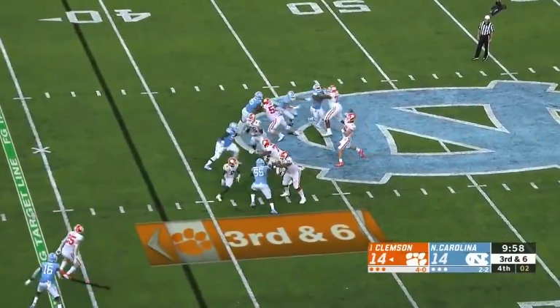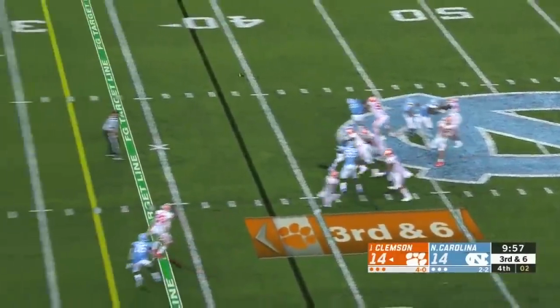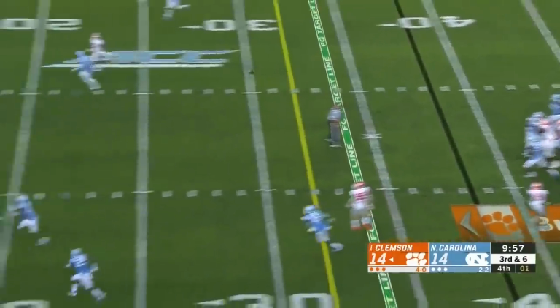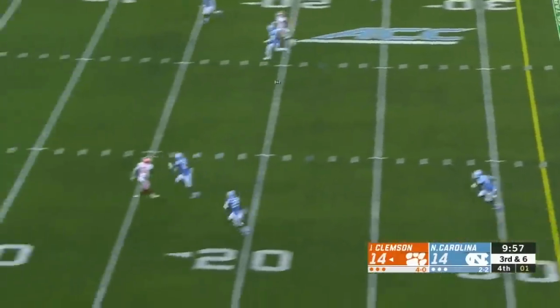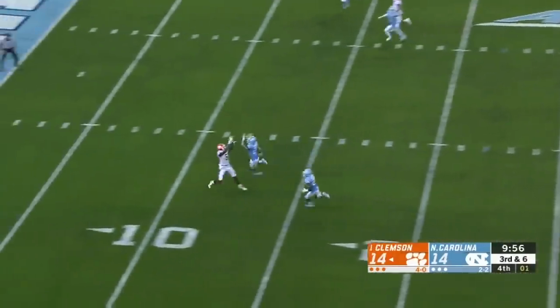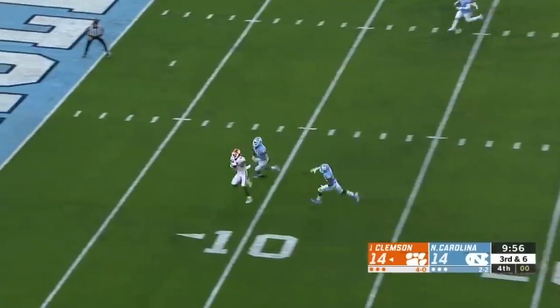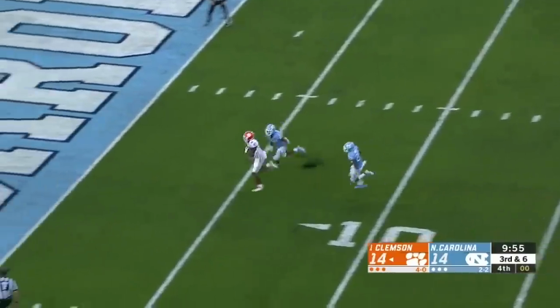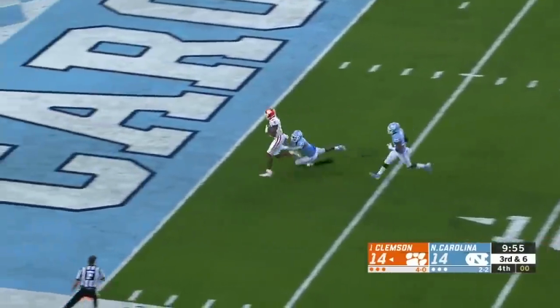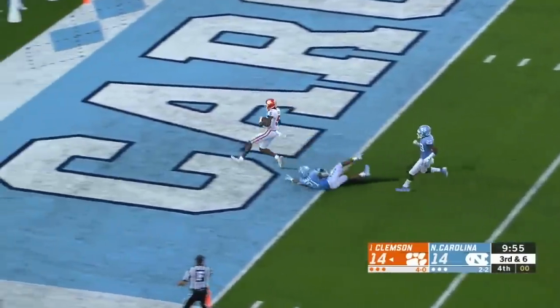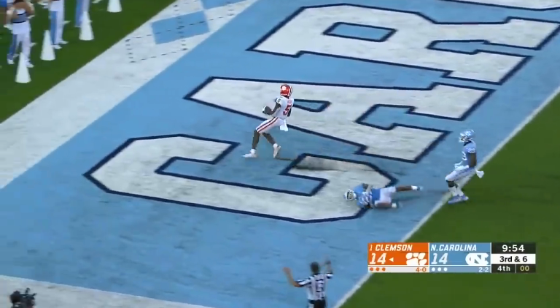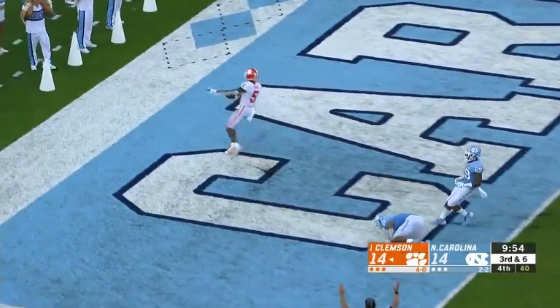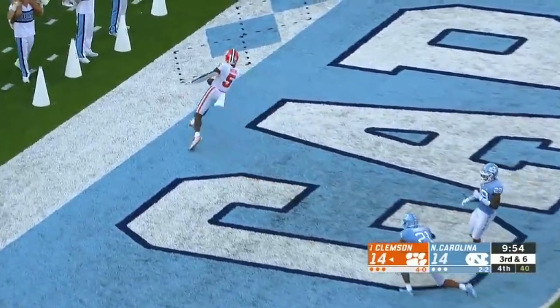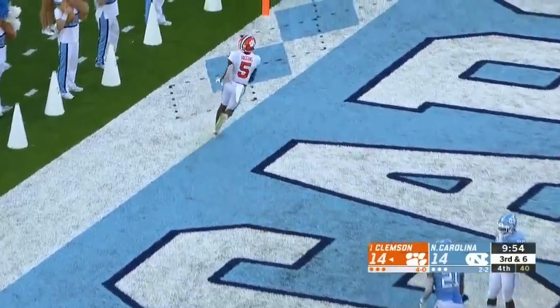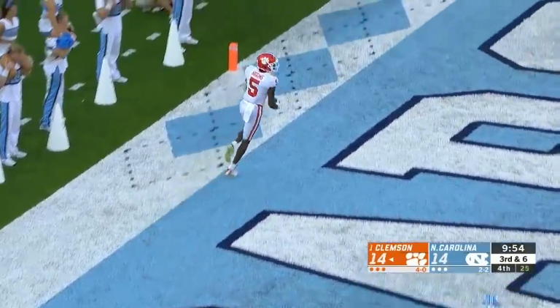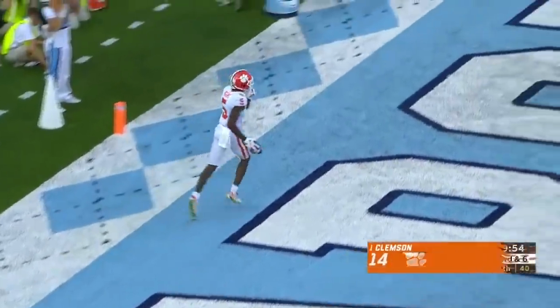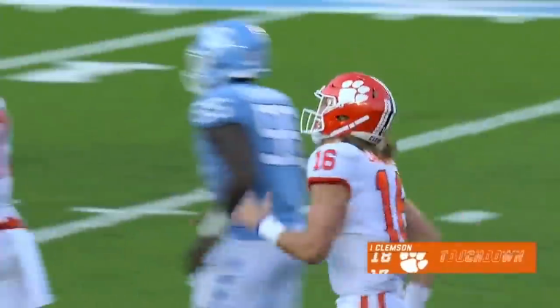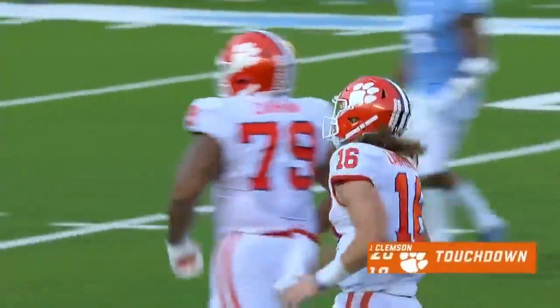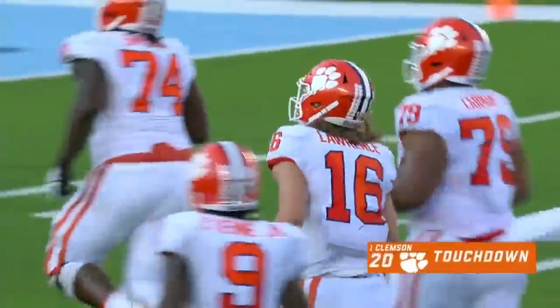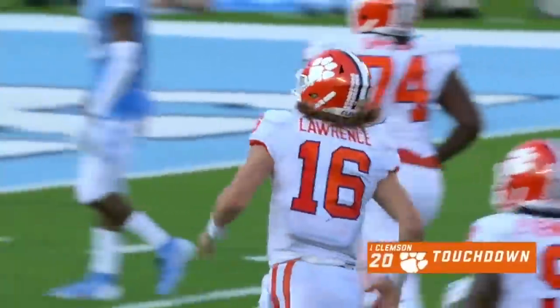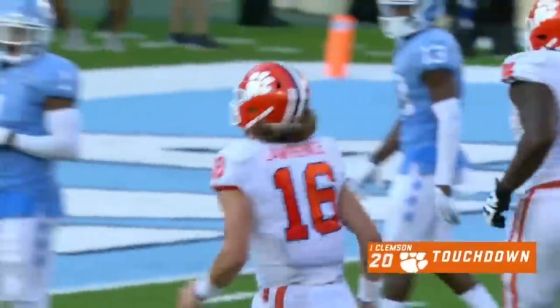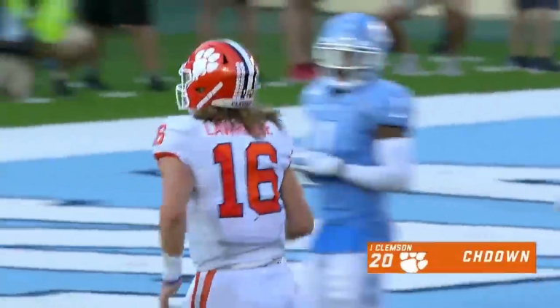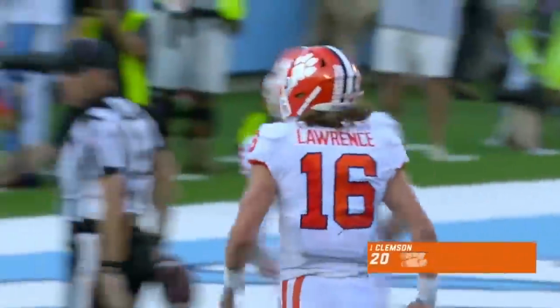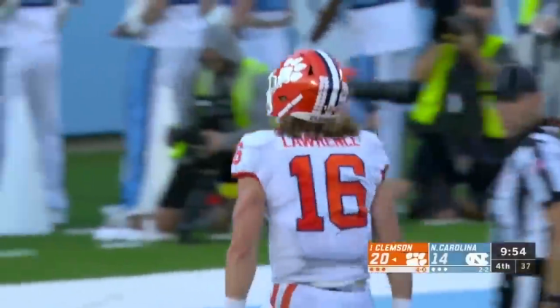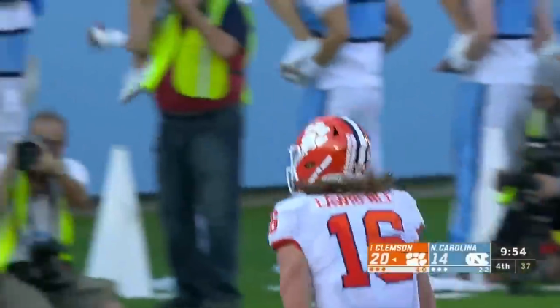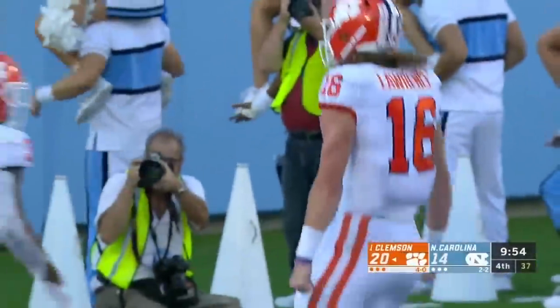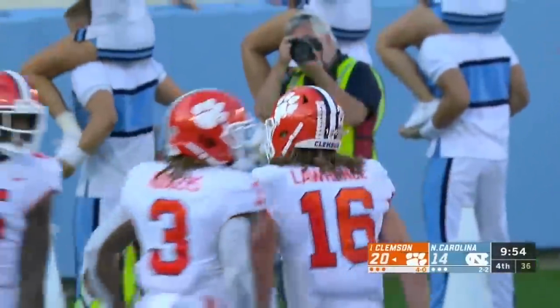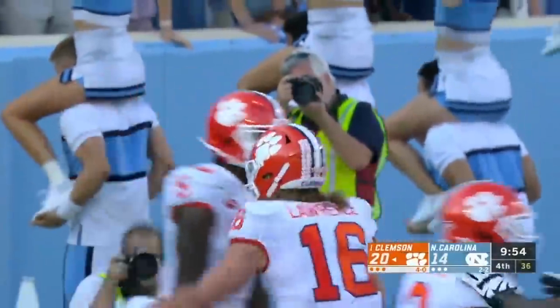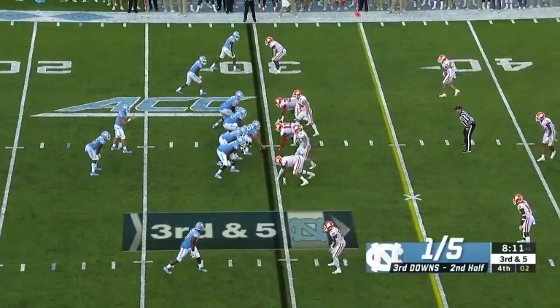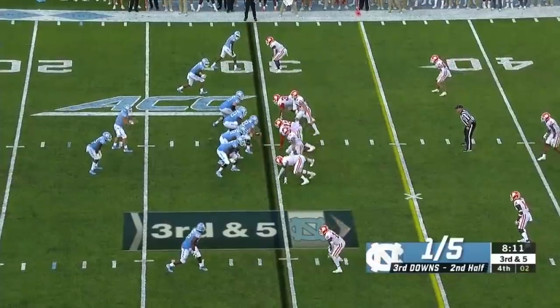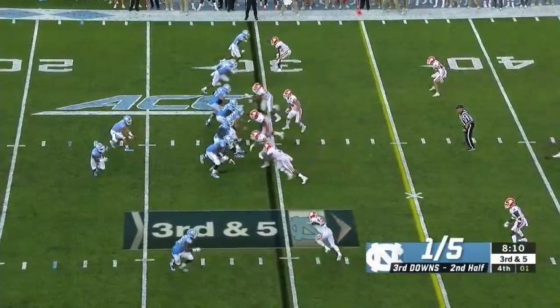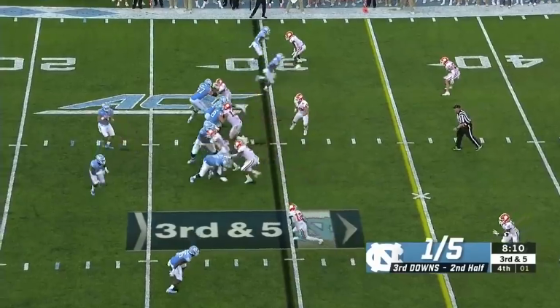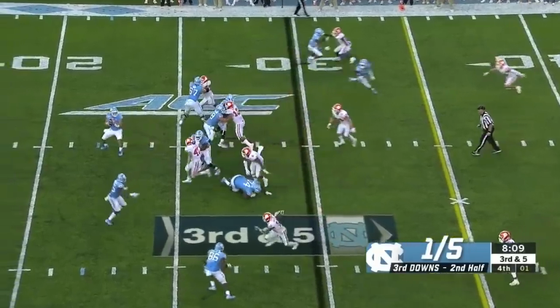Lawrence from the pocket — a deep ball to Higgins — he got it! Touchdown! Clemson has the lead! Best wide receiver — he's been your playmaker this year.